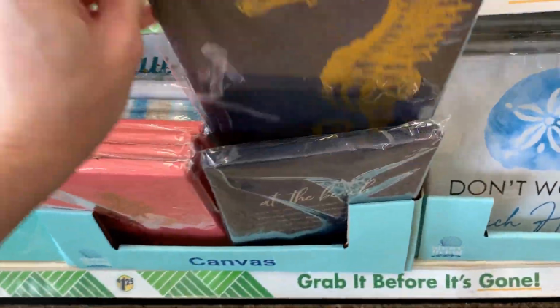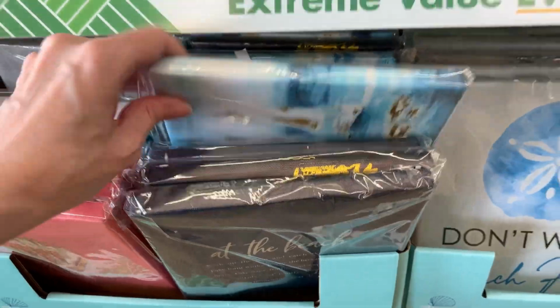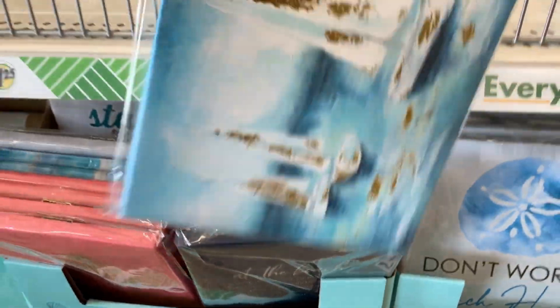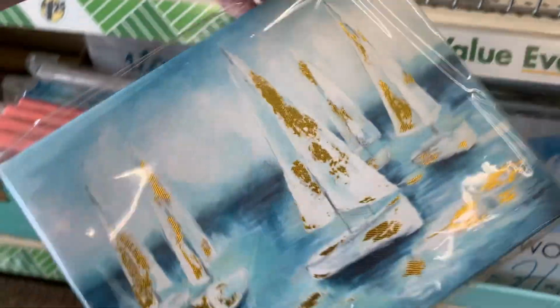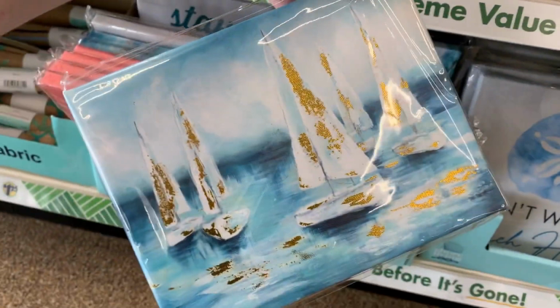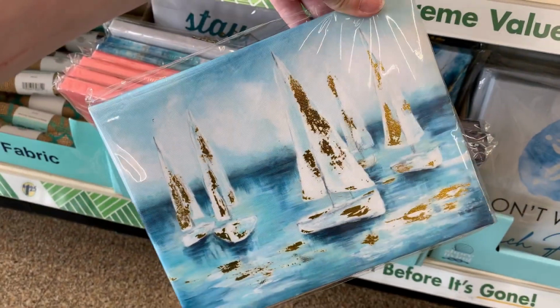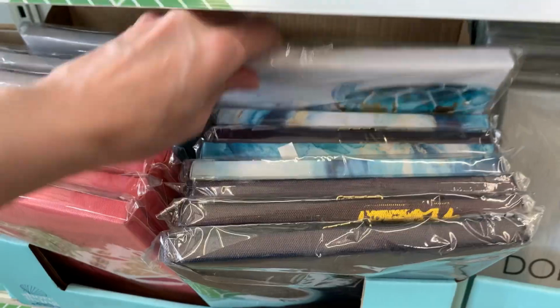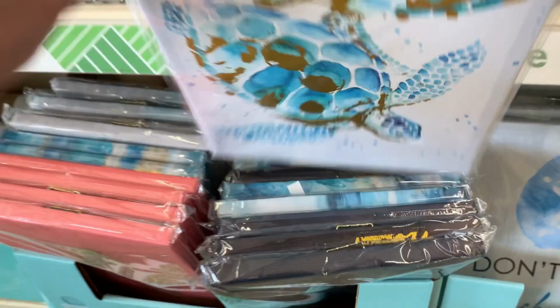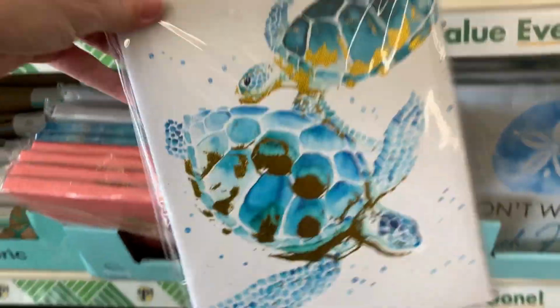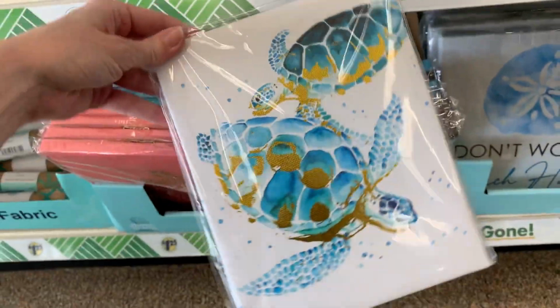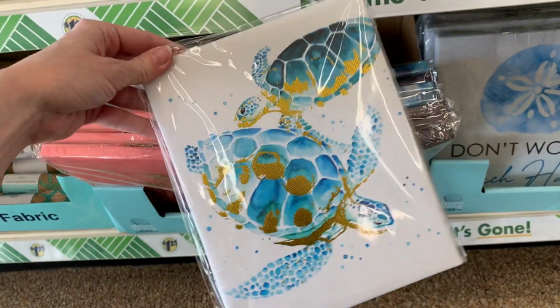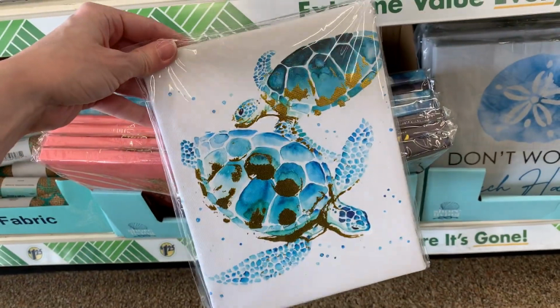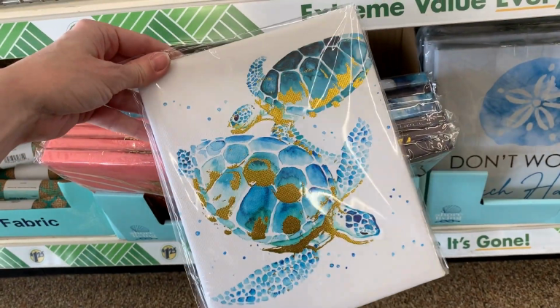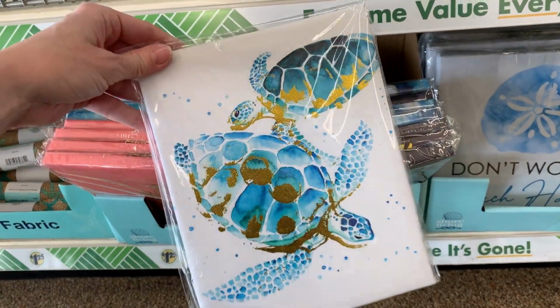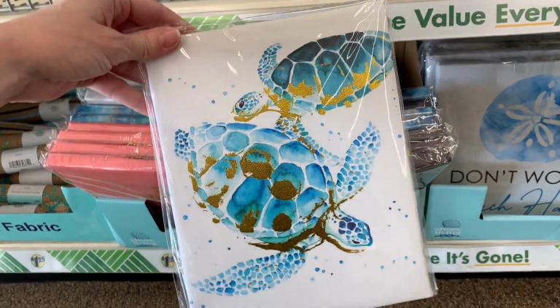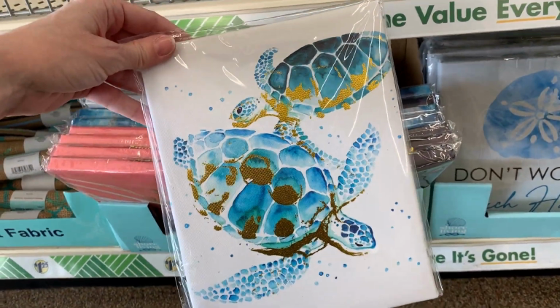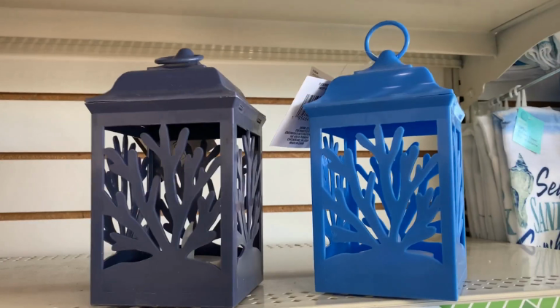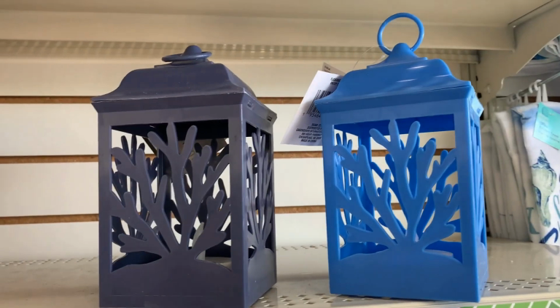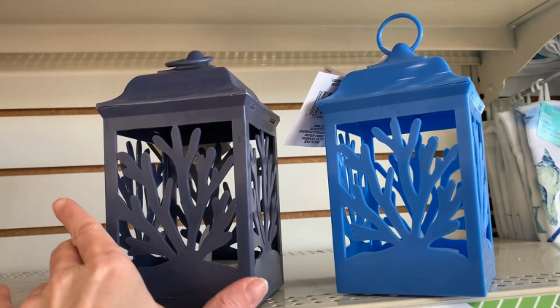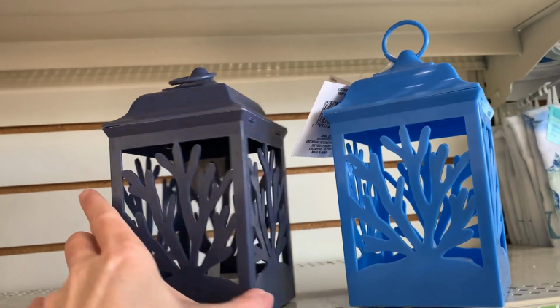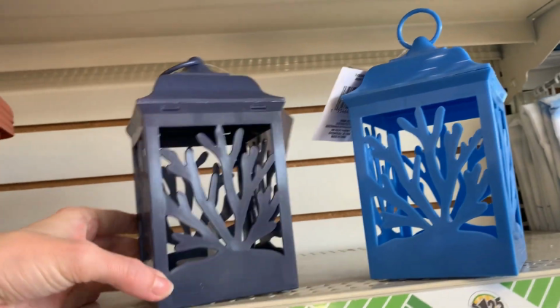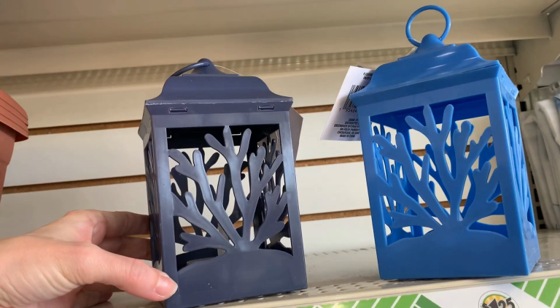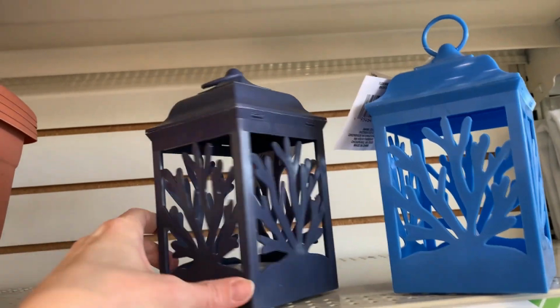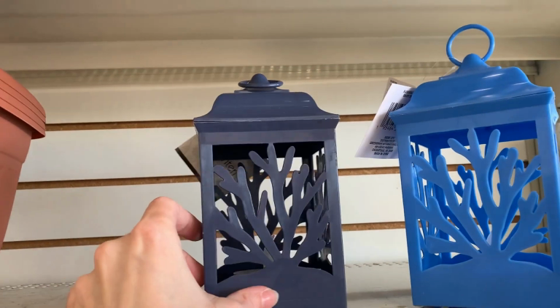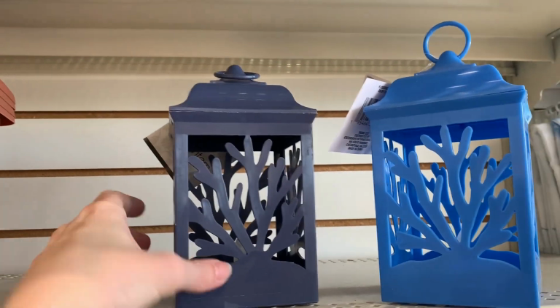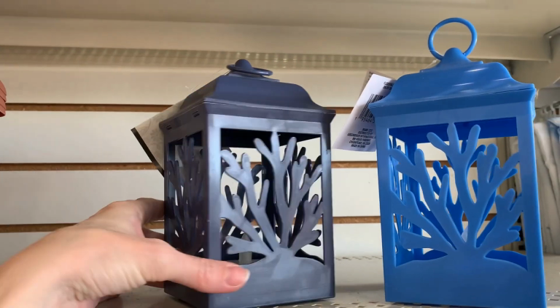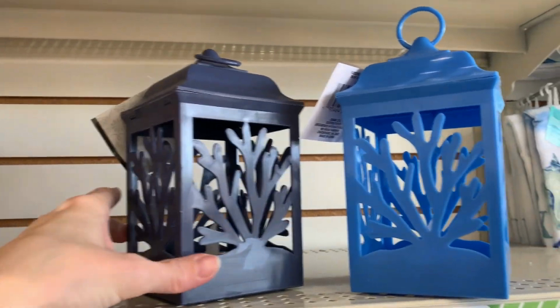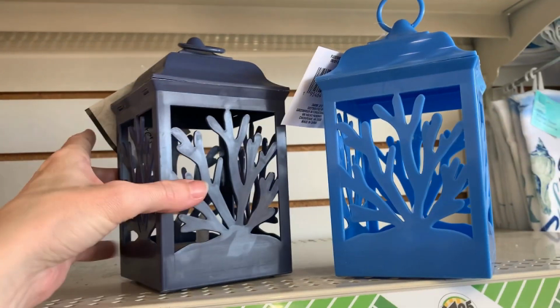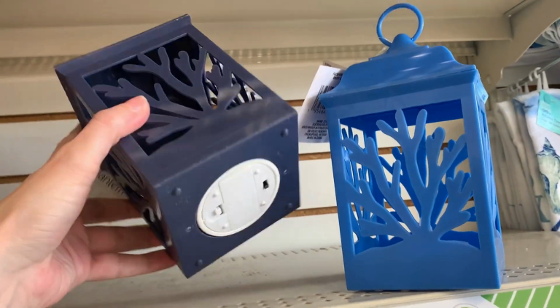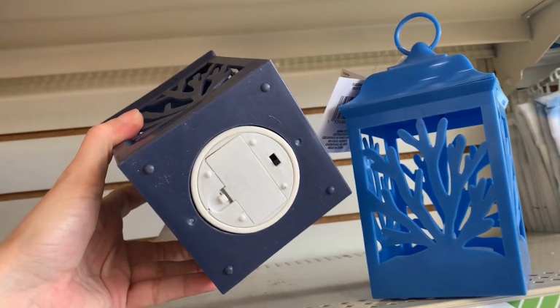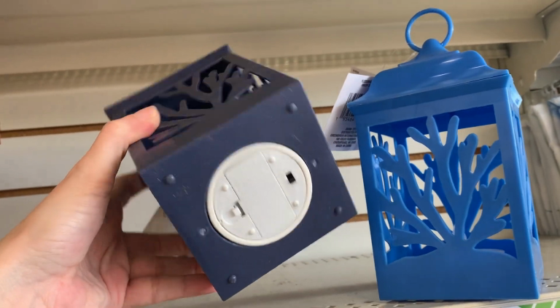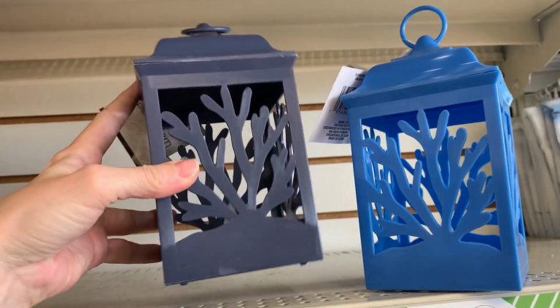More canvas wall art: there's a gold foil shell design, a nice beach scene, a gold seahorse against a navy background, and some boats with gold foiling. There's a cute one with sea turtles, though I think it might have been better without the gold foiling. There are also a couple of plastic LED light-up lanterns with coral designs on each side — really pretty blue colors.